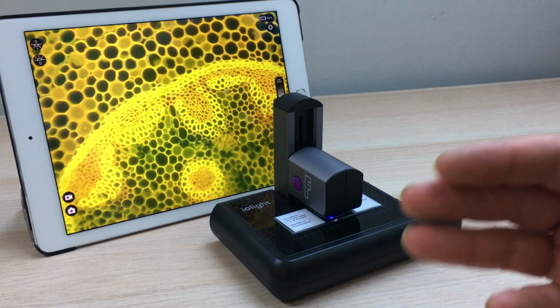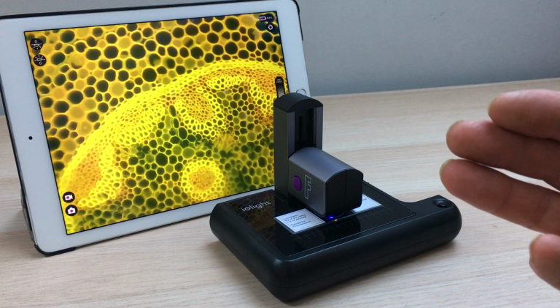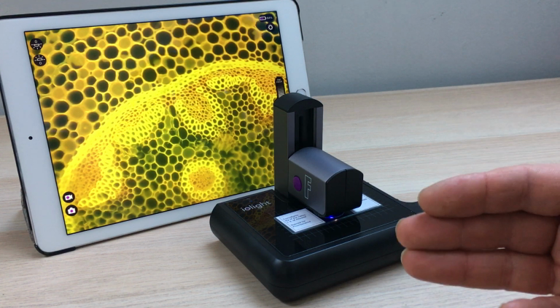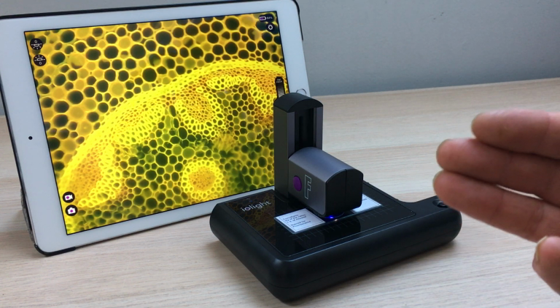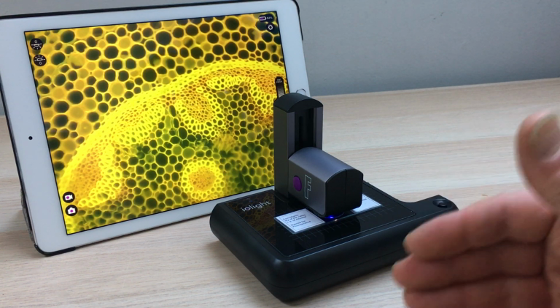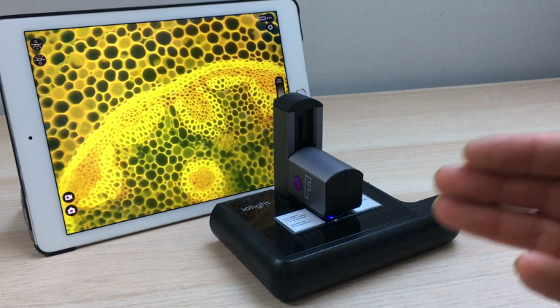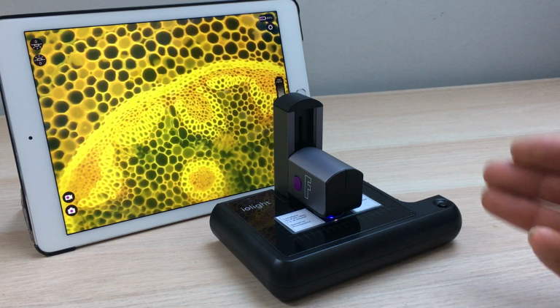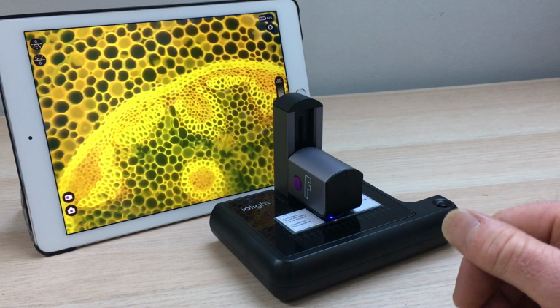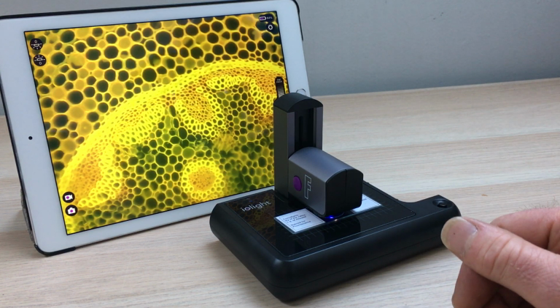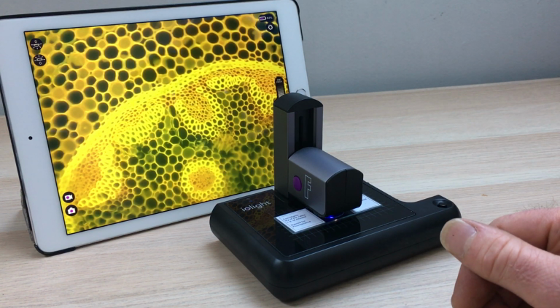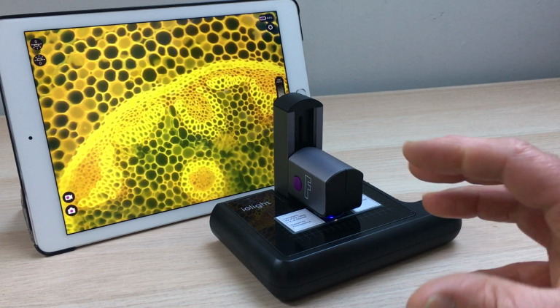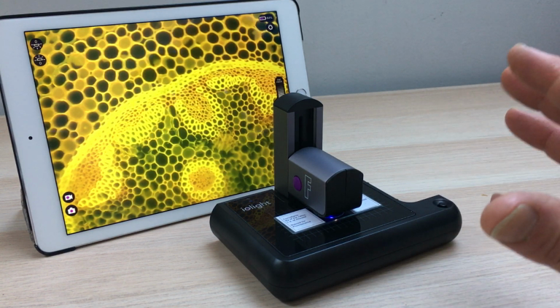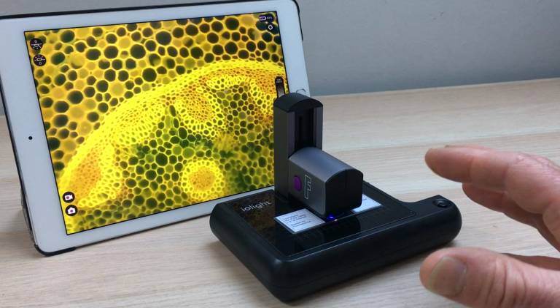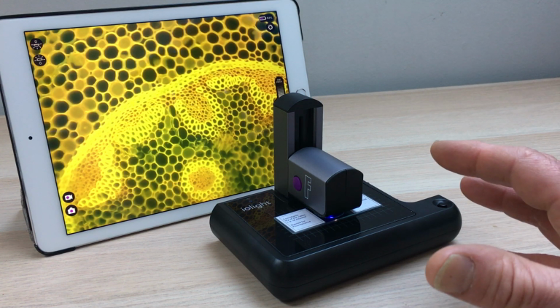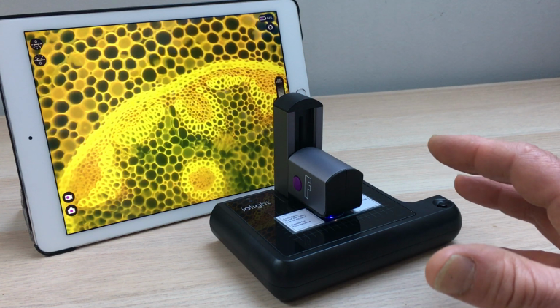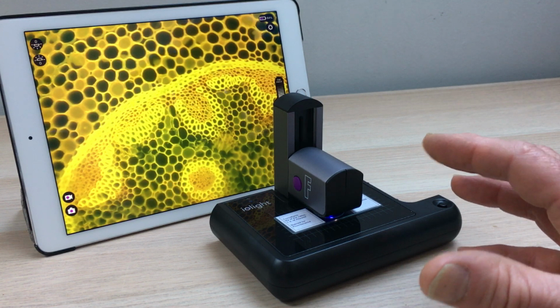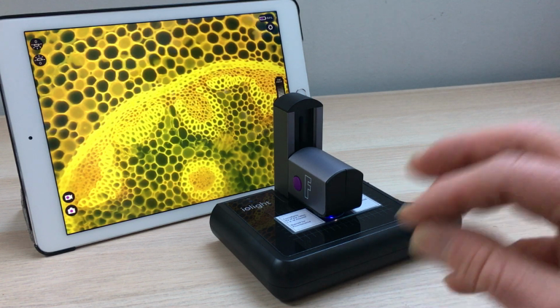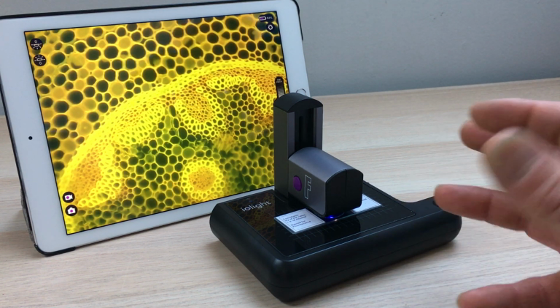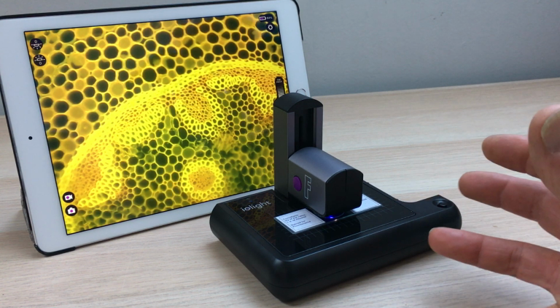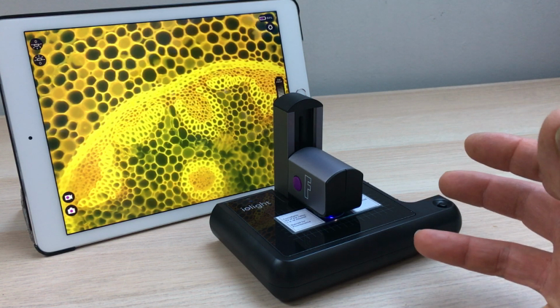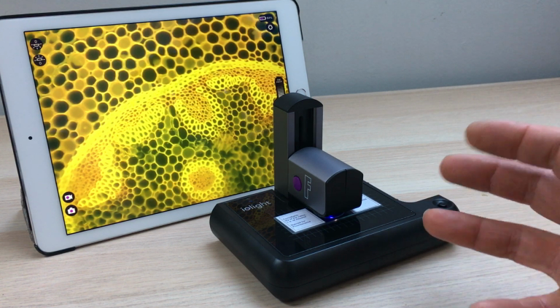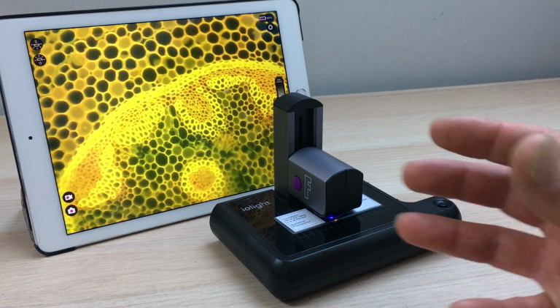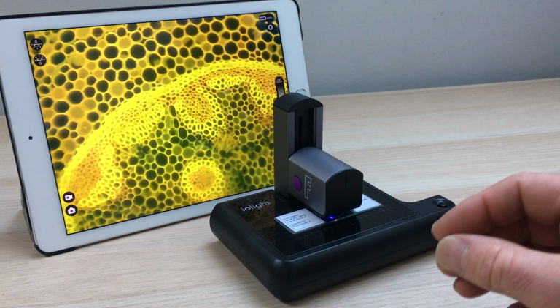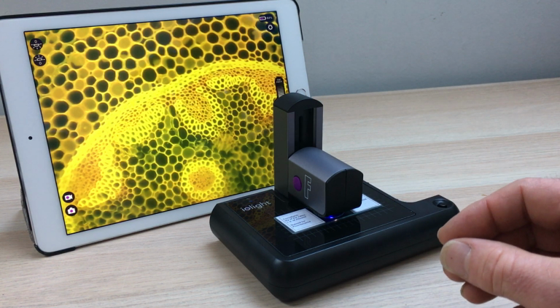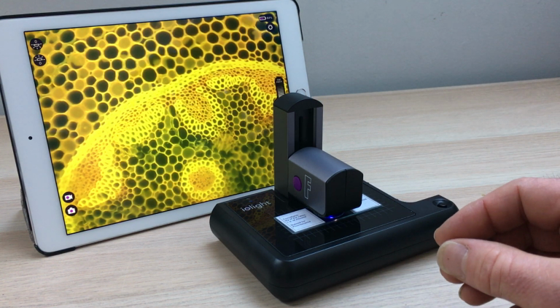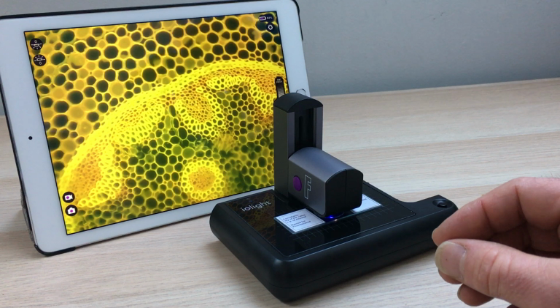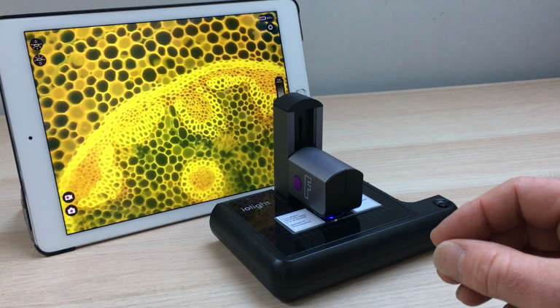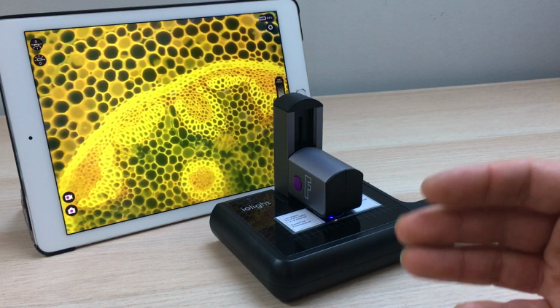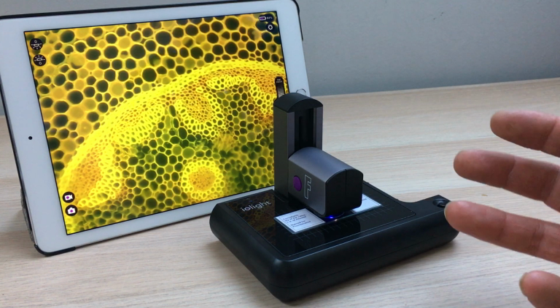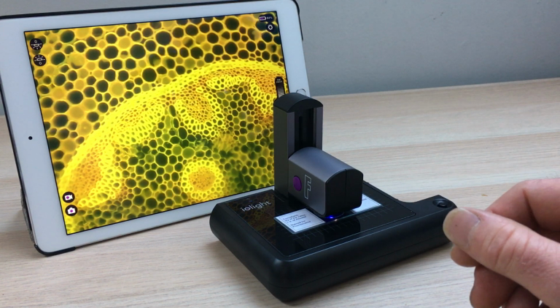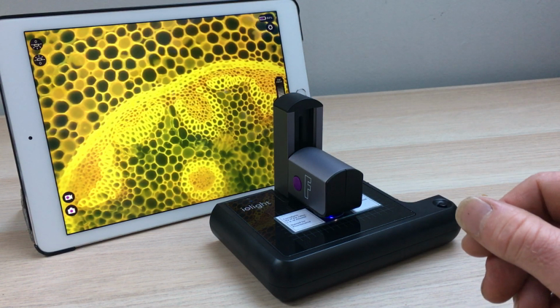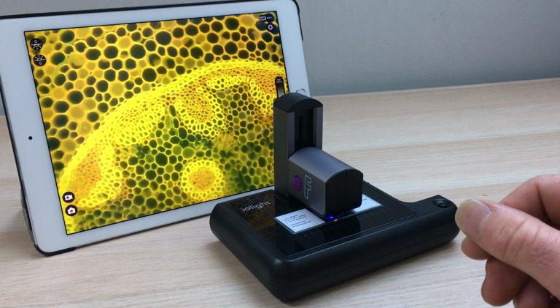Things like GFP, YFP, and DS-RED. We think this is an ideal tool for sorting and characterisation of samples and other routine fluorescence microscopy, and of course education and outreach.